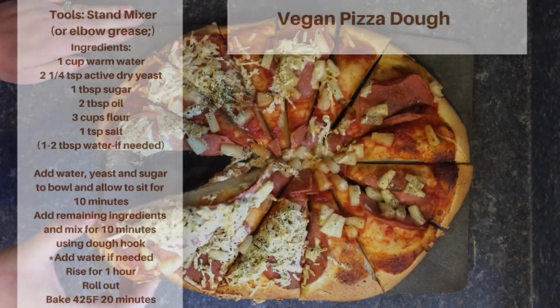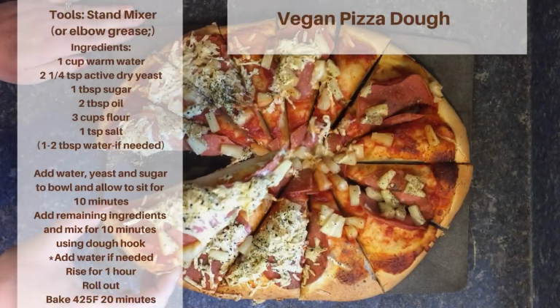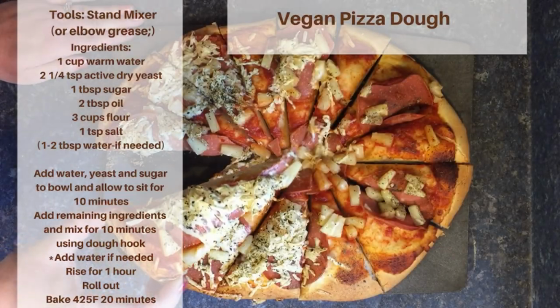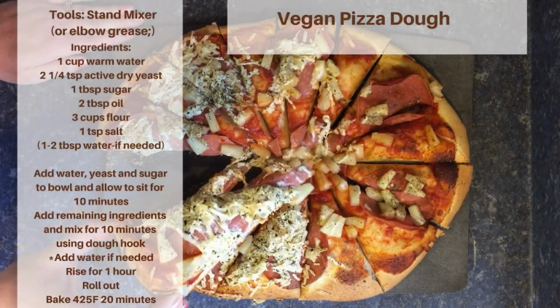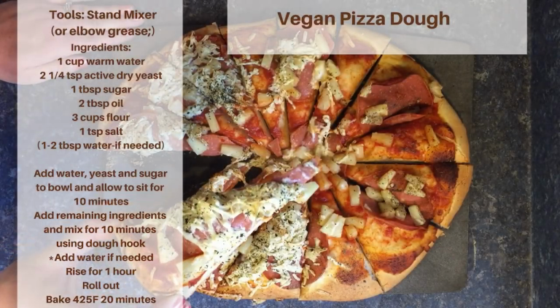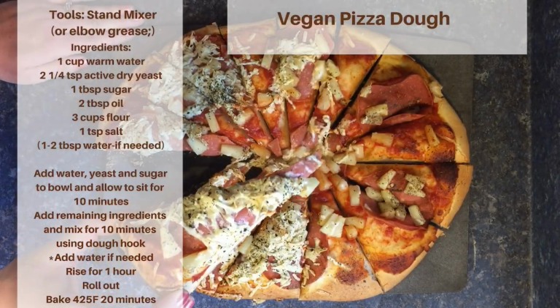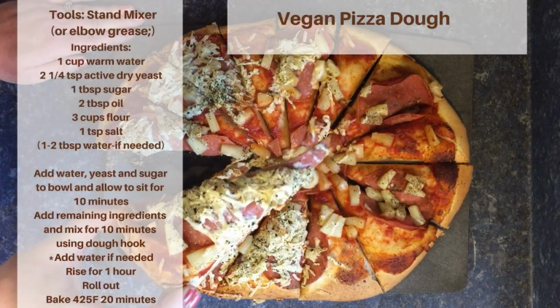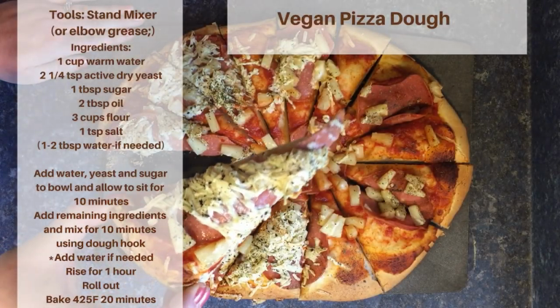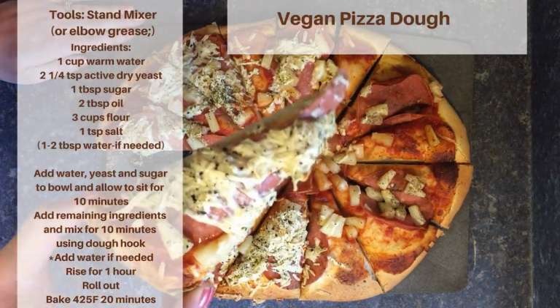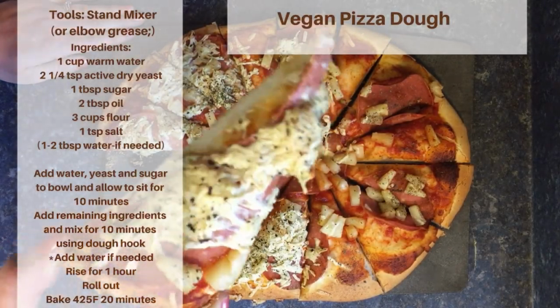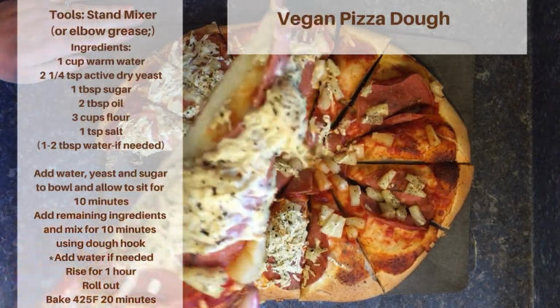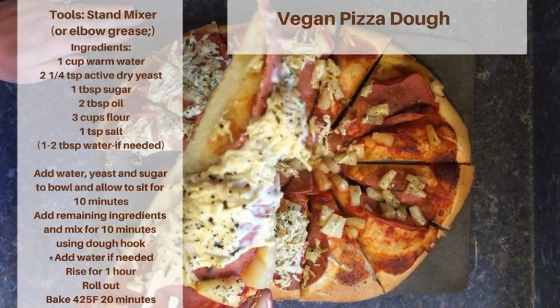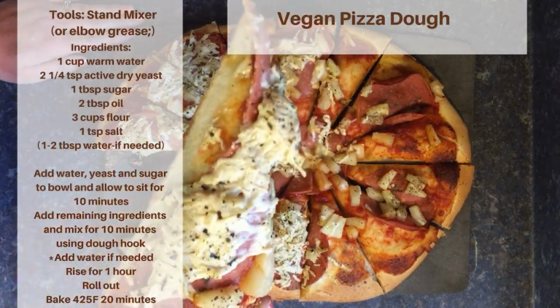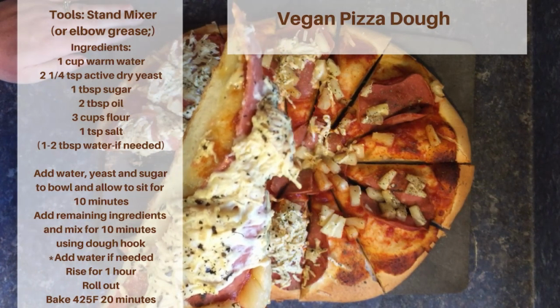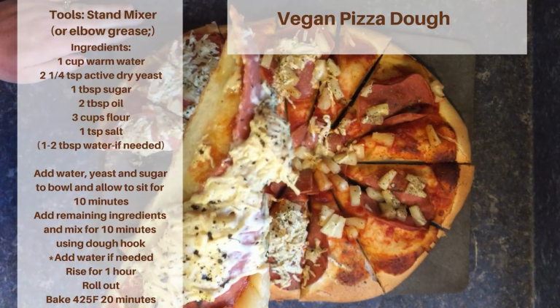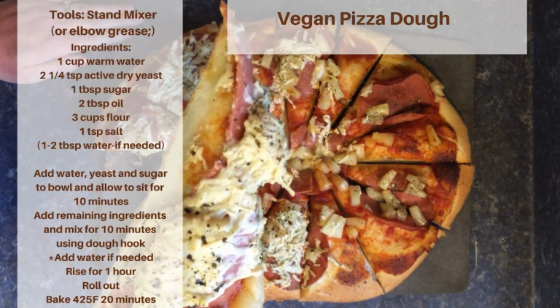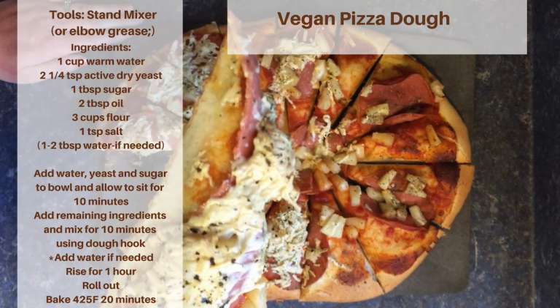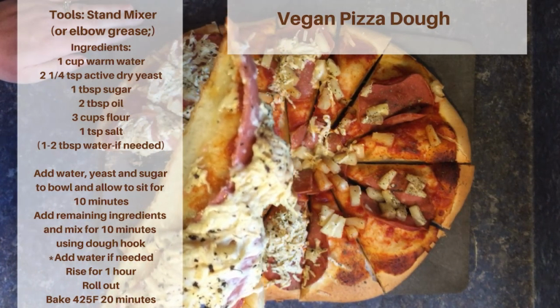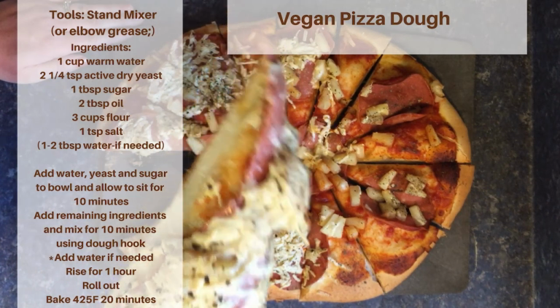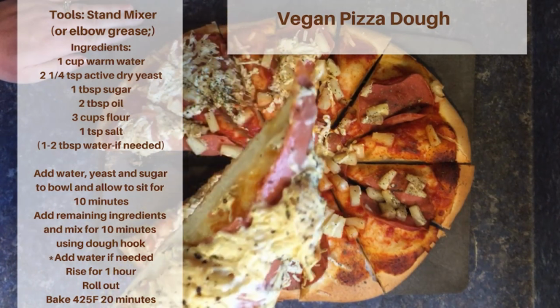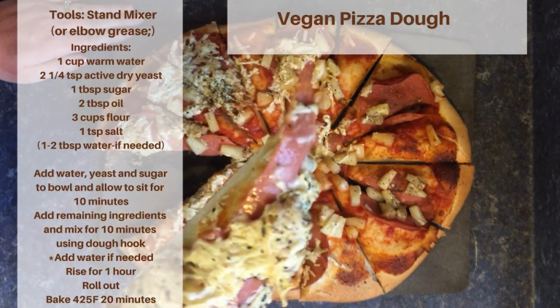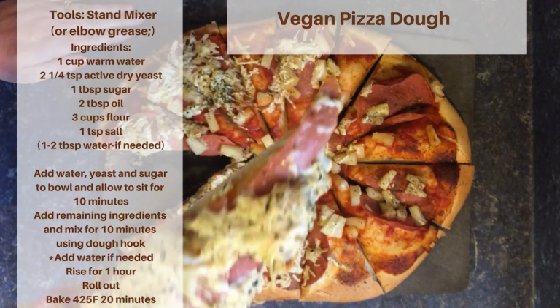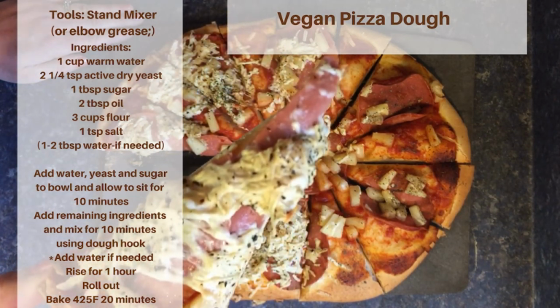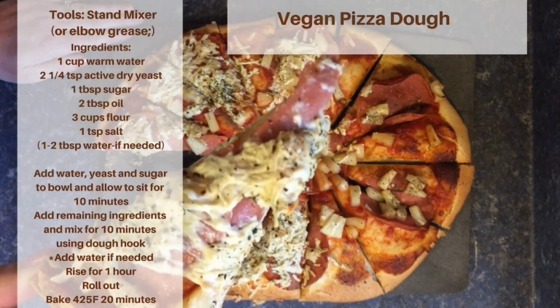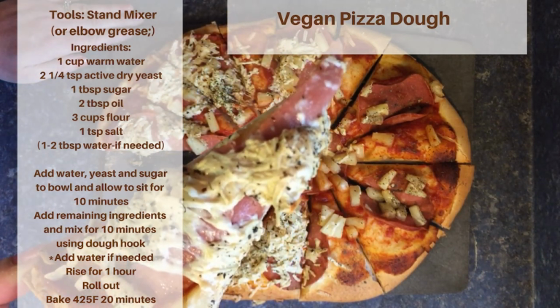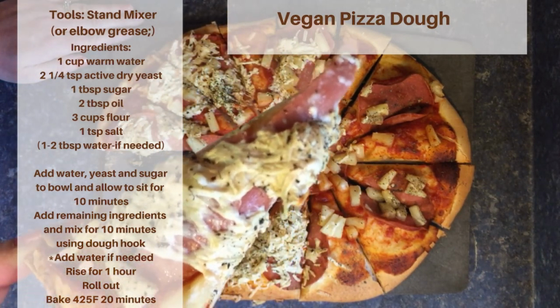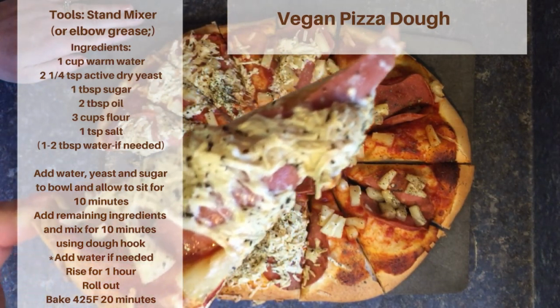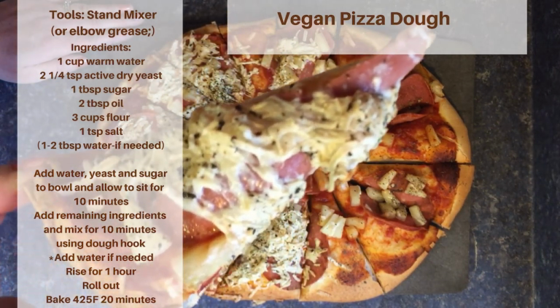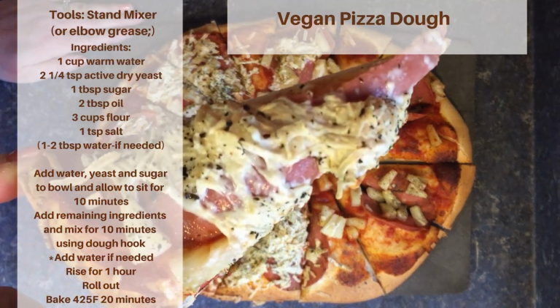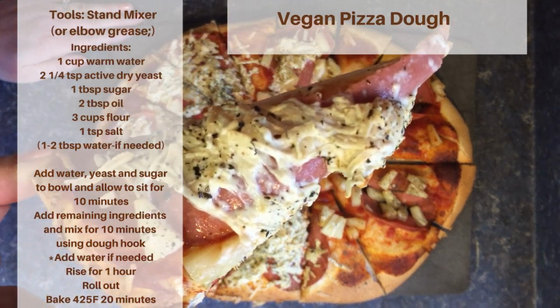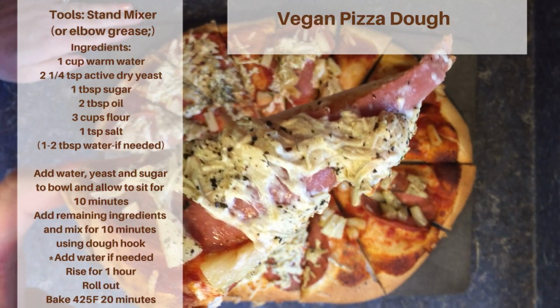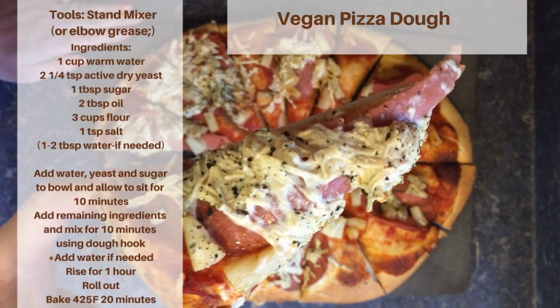Hey guys and welcome to this week's video! Today I'm gonna show you how to make homemade vegan pizza dough in under two minutes. Be sure to watch the end of this video so you can see what we're gonna be making next.